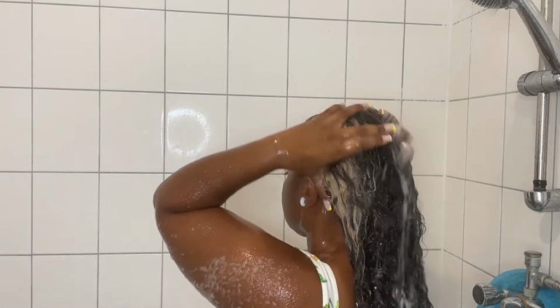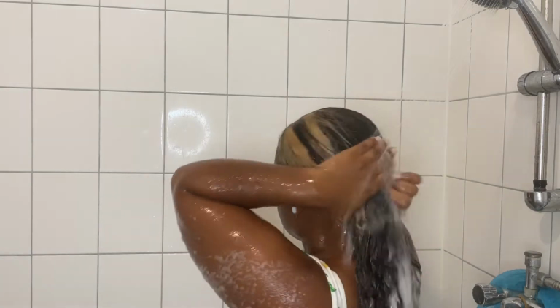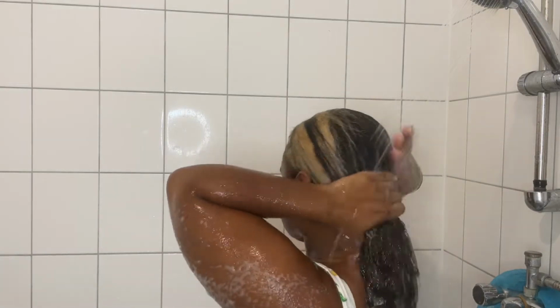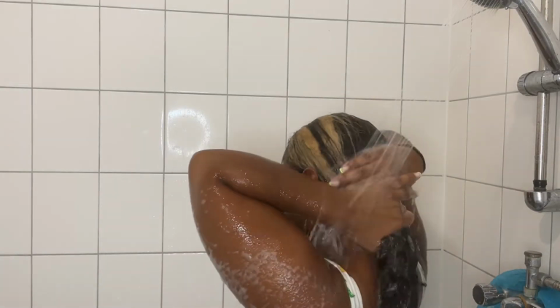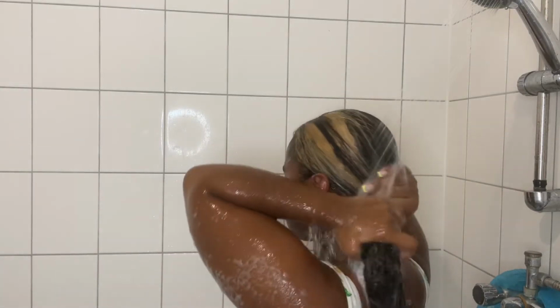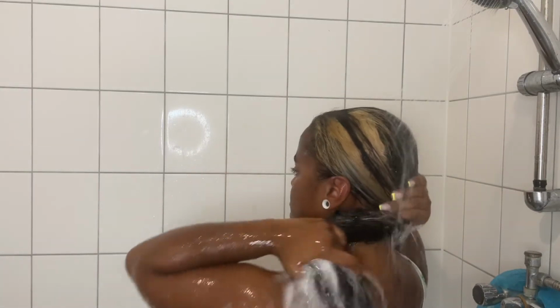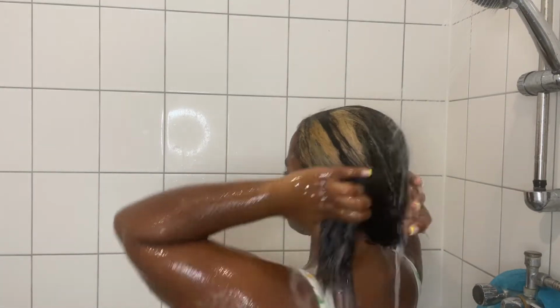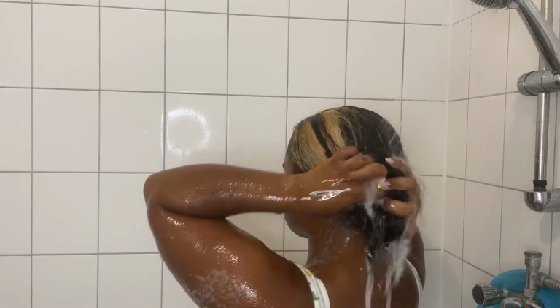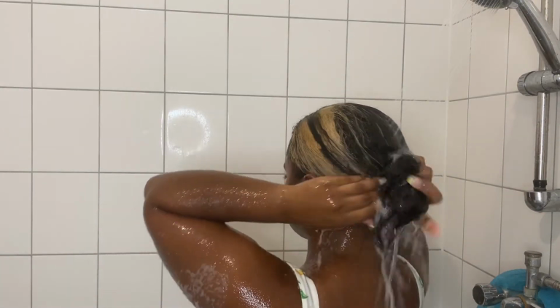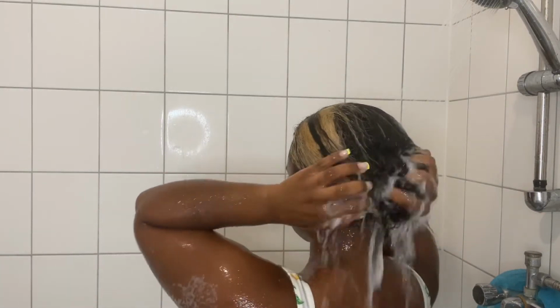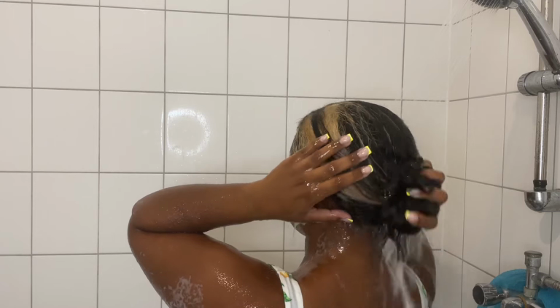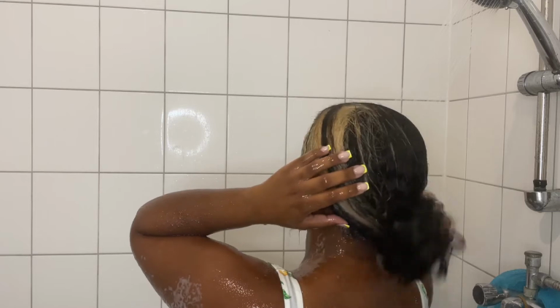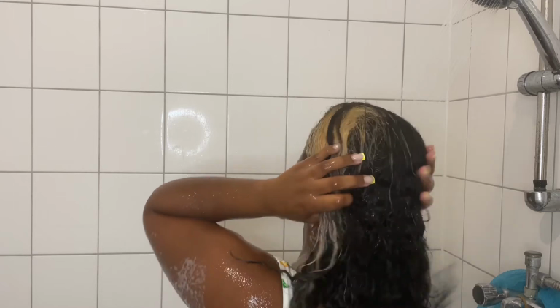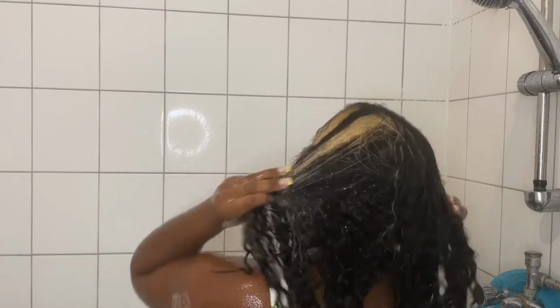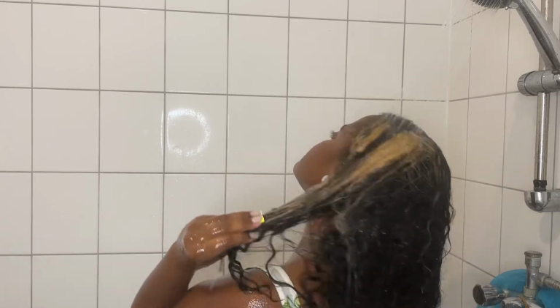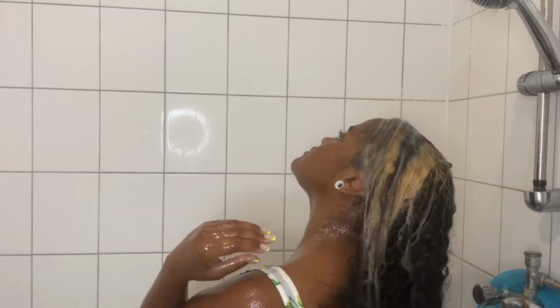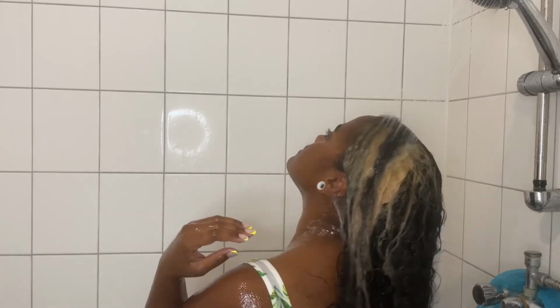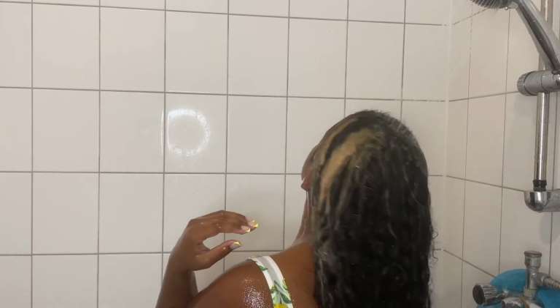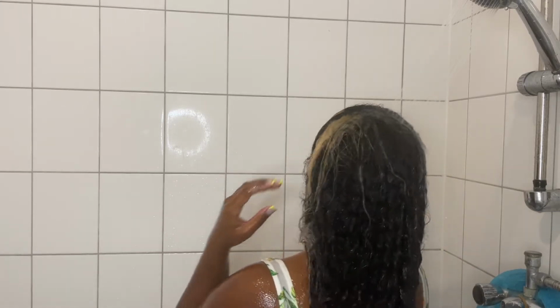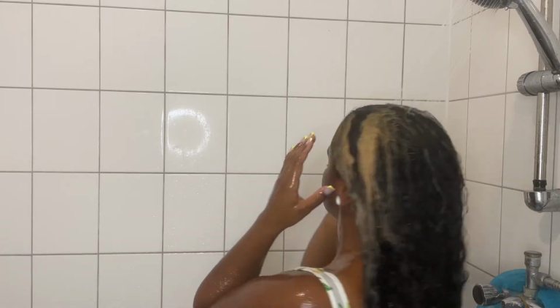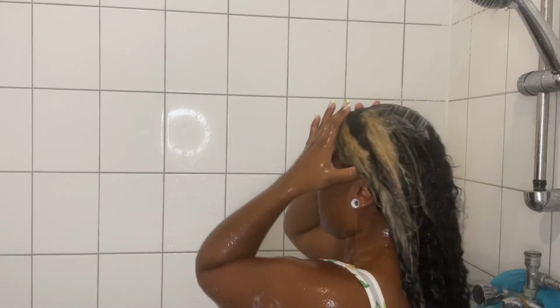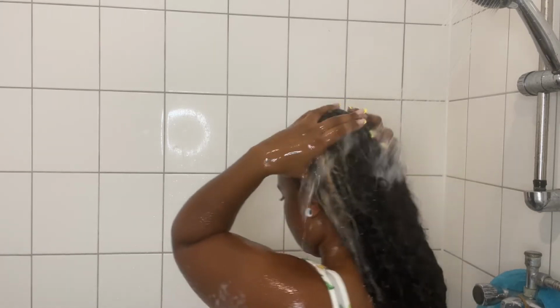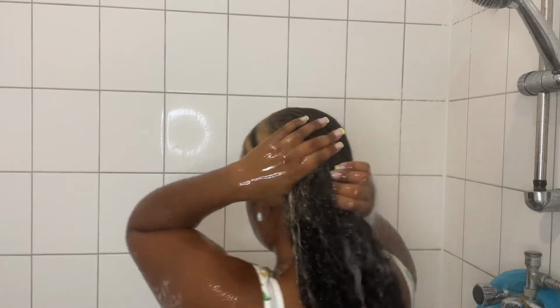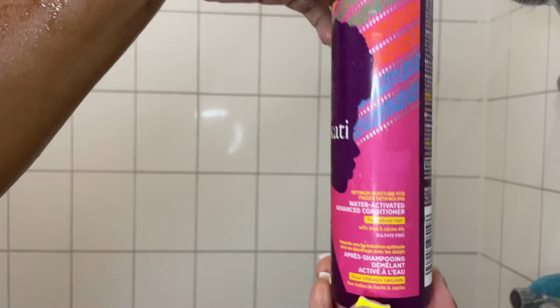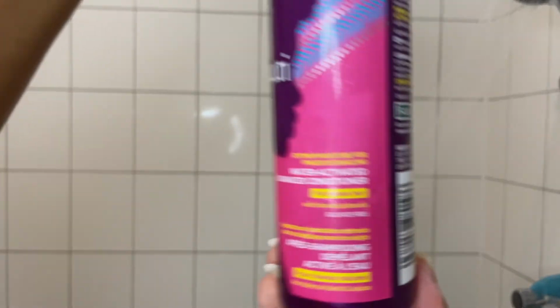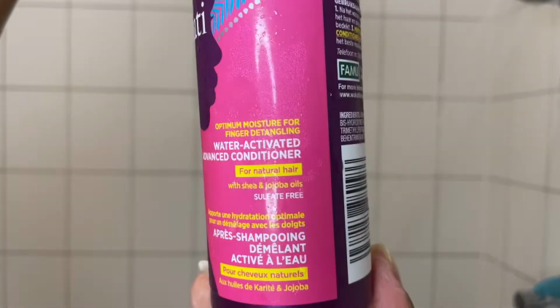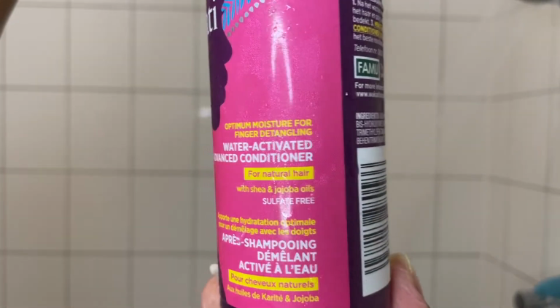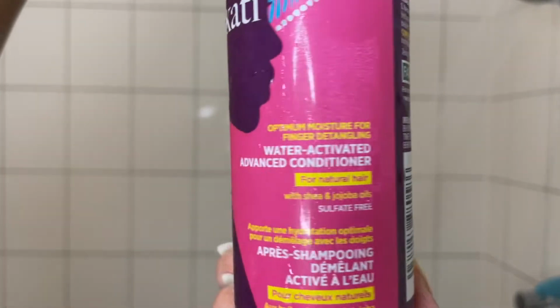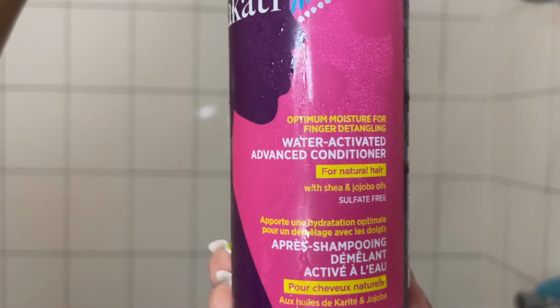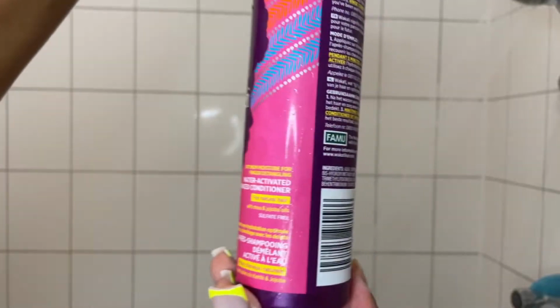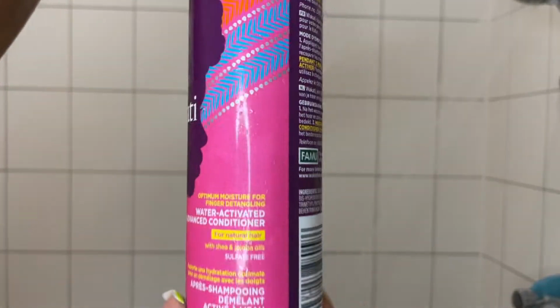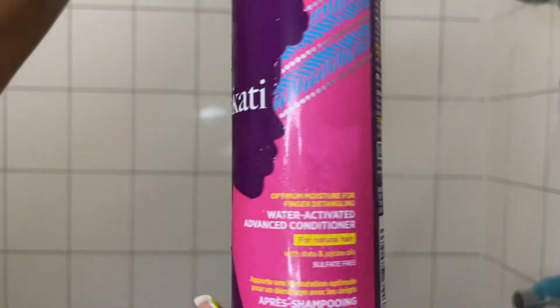The next step is washing the shampoo out of my hair, making sure I don't have any residue left before moving on to the next step. Now for conditioner I'm using the water activated advanced conditioner.